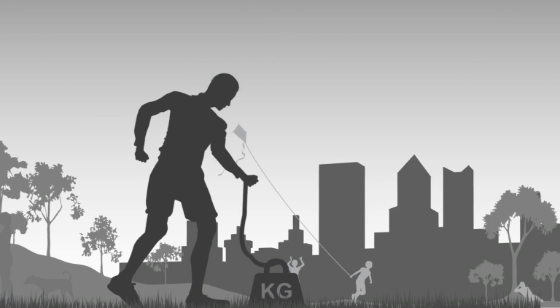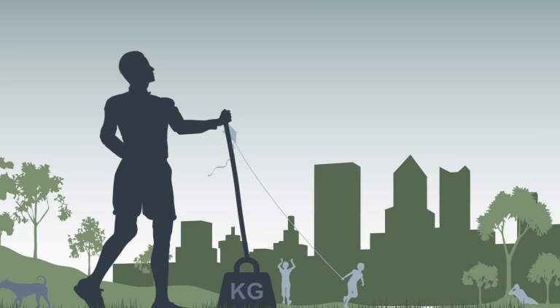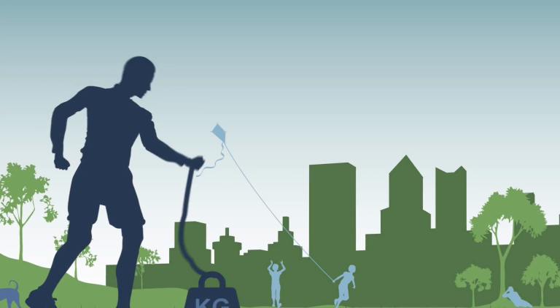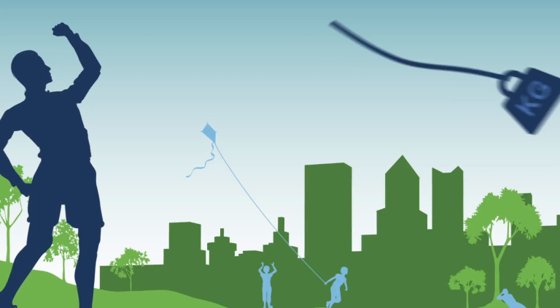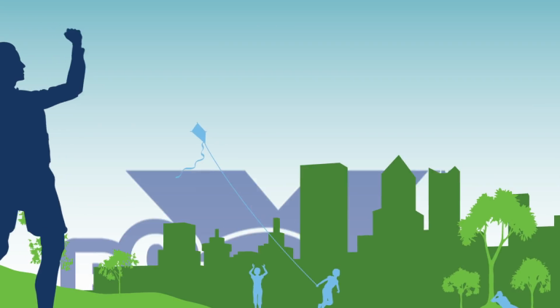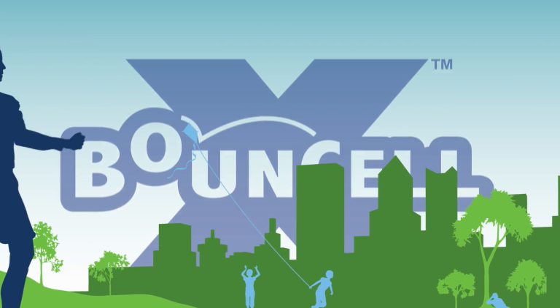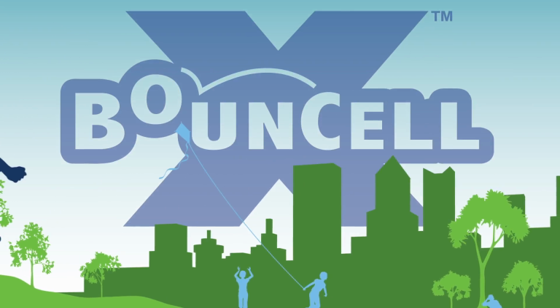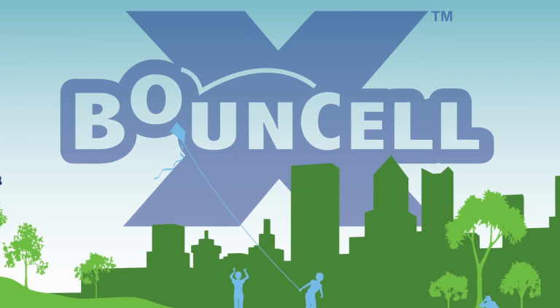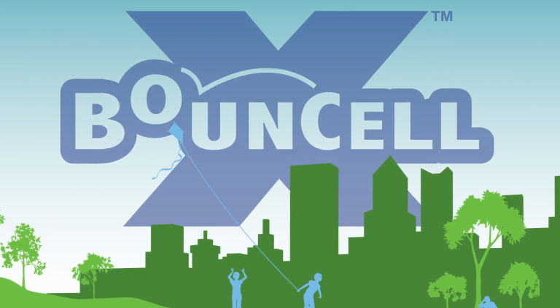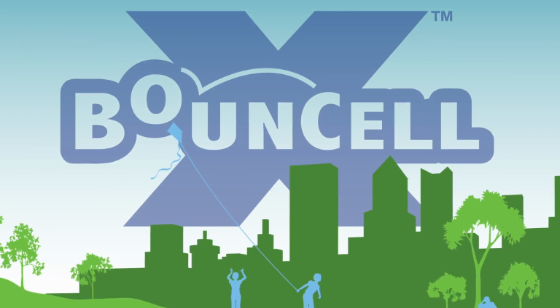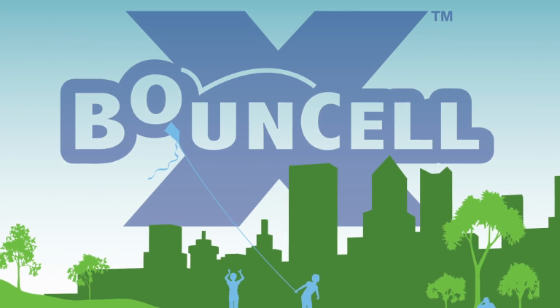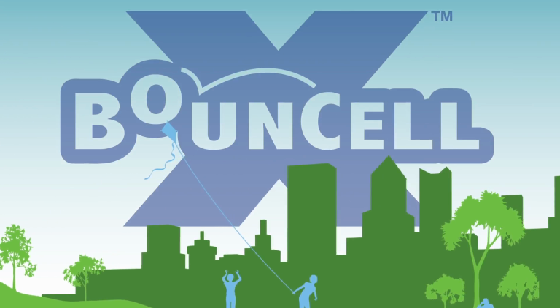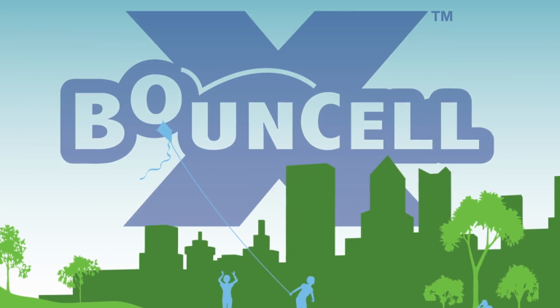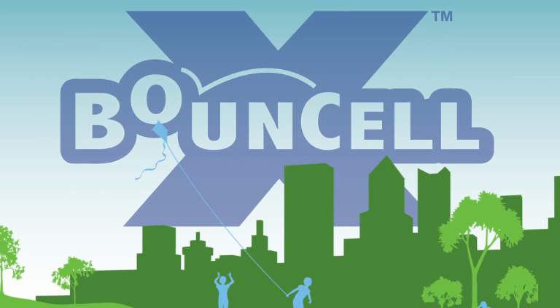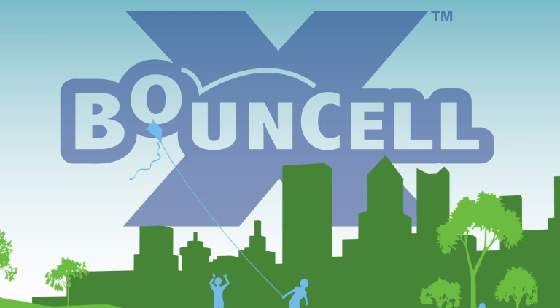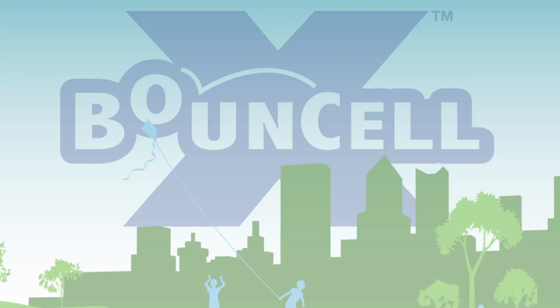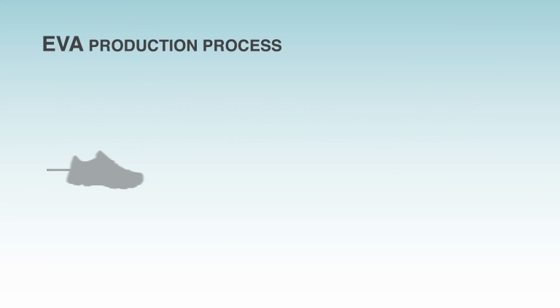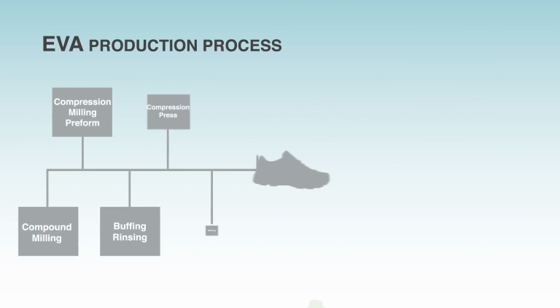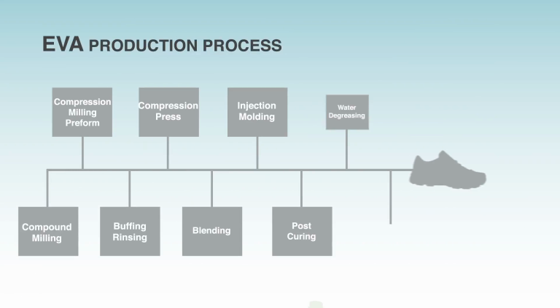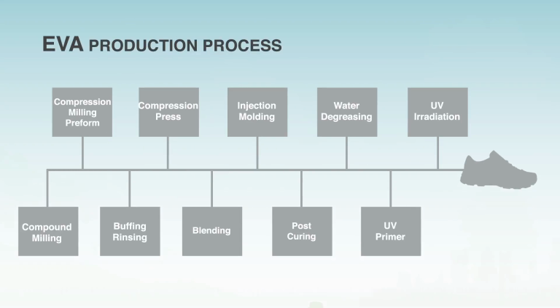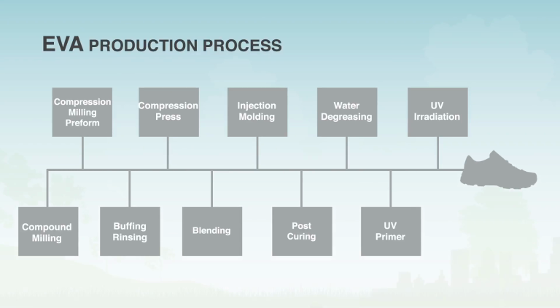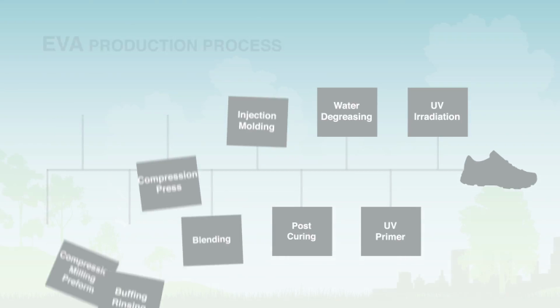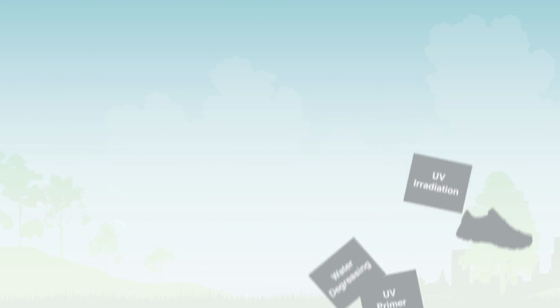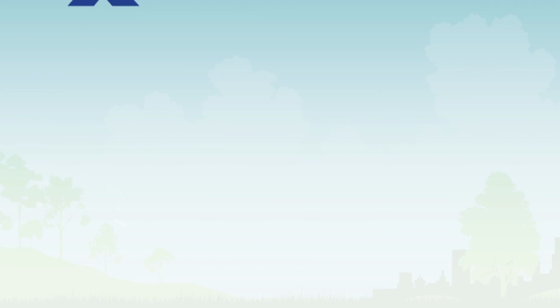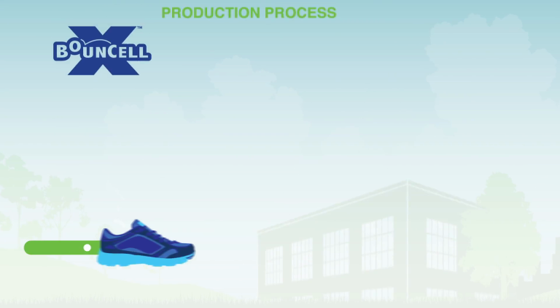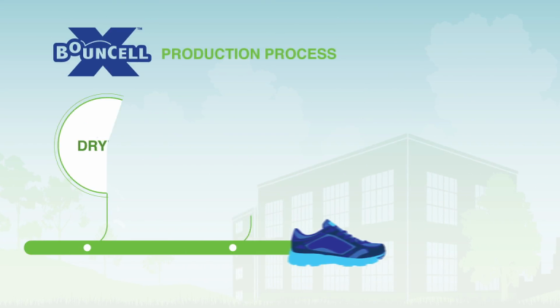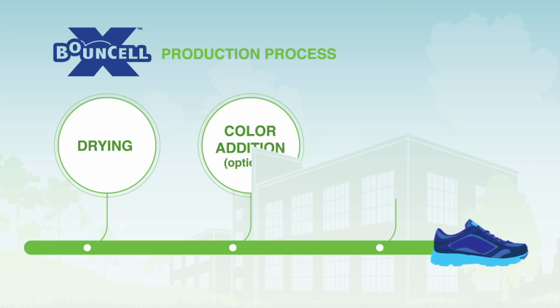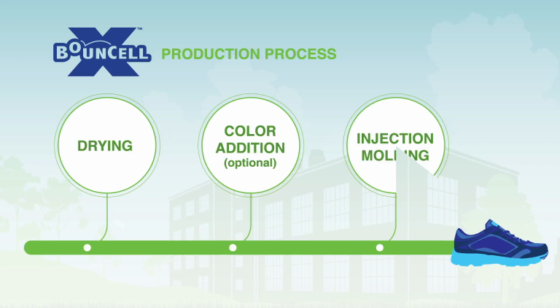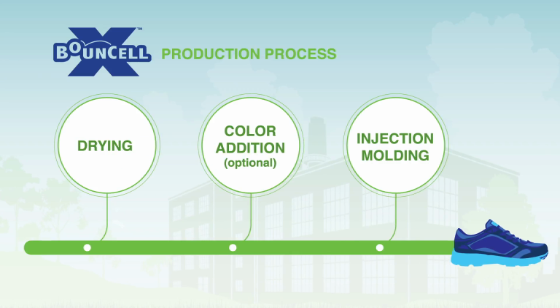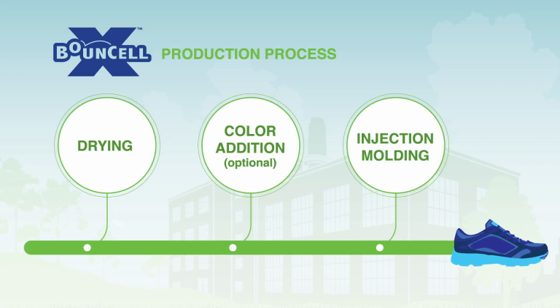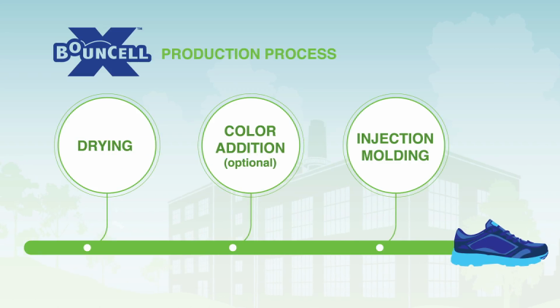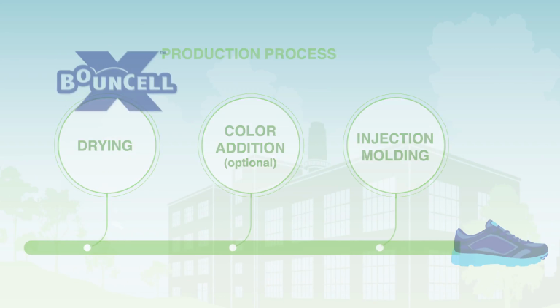Now you can break the mold with new Bound Cell X, the sustainable, high-performance TPU foam from Lubrizol. Compared to the old EVA way, new Bound Cell X lets you streamline your manufacturing process in ways never thought possible.